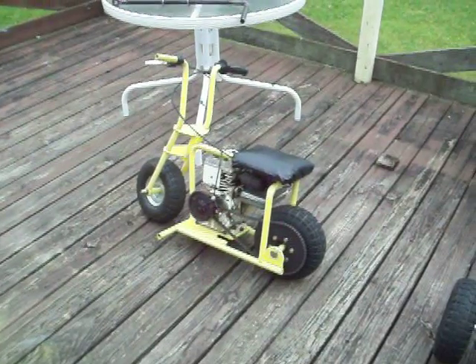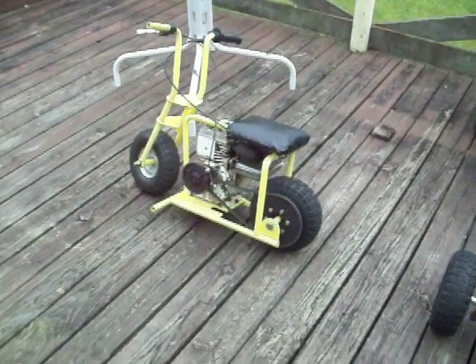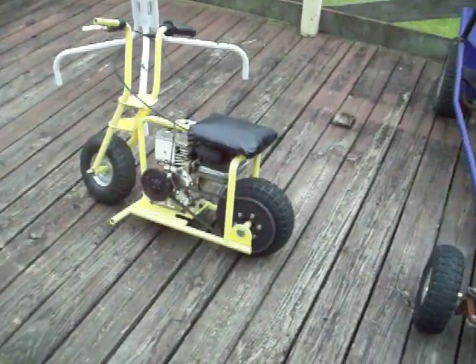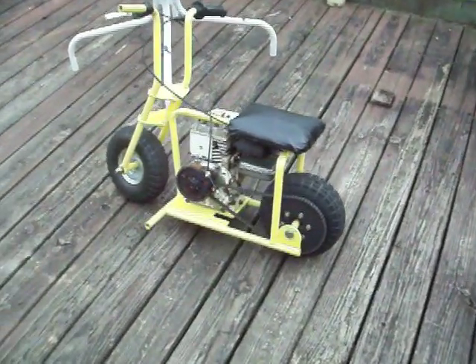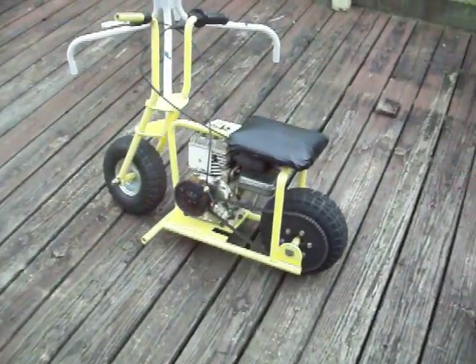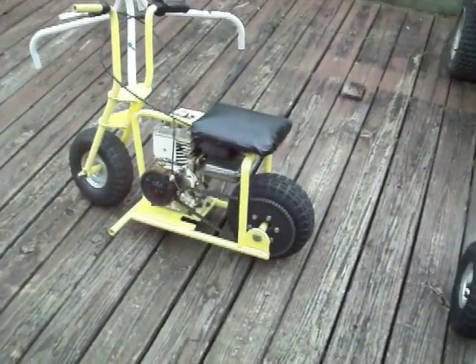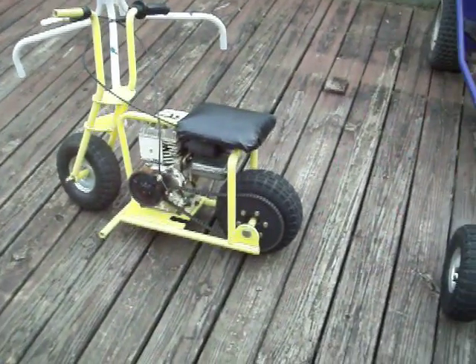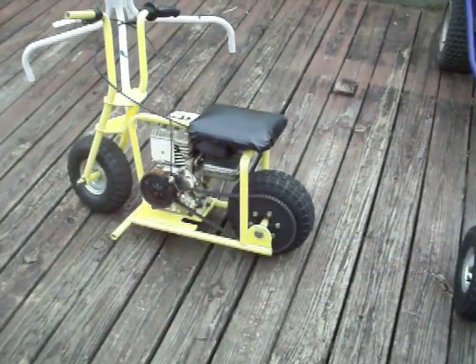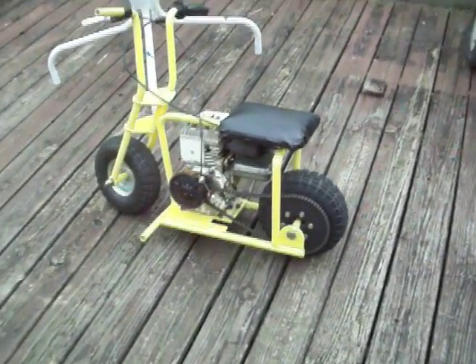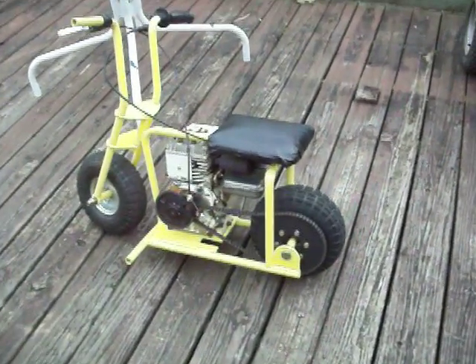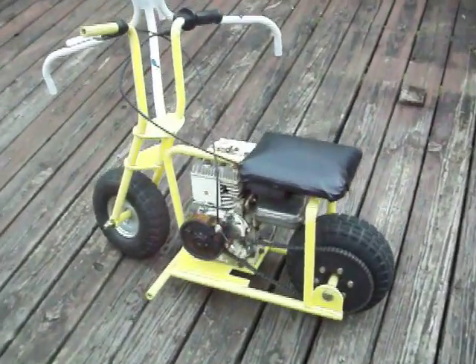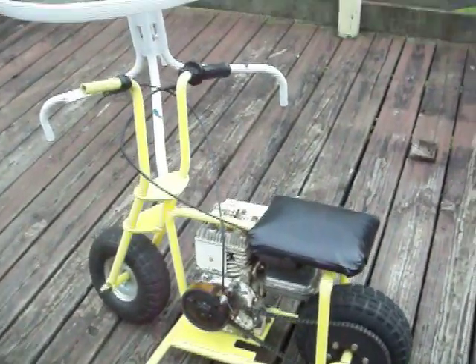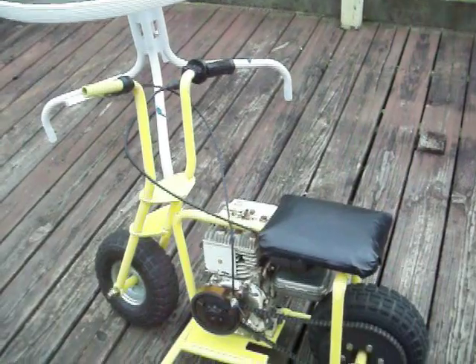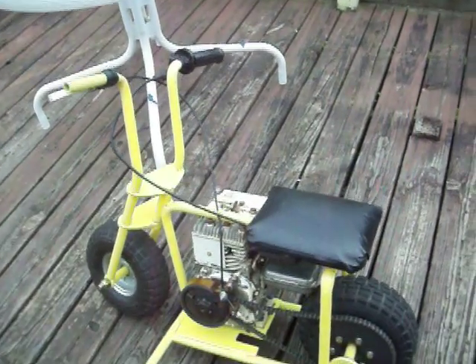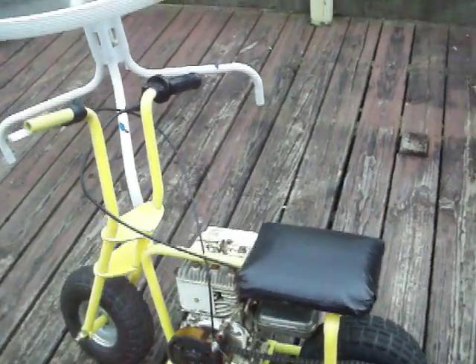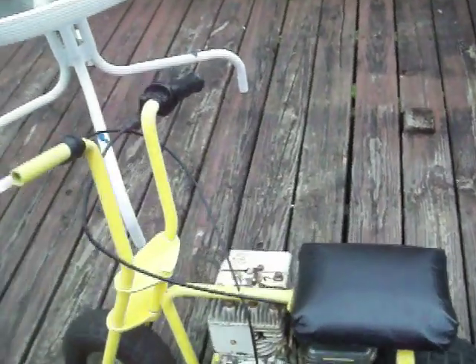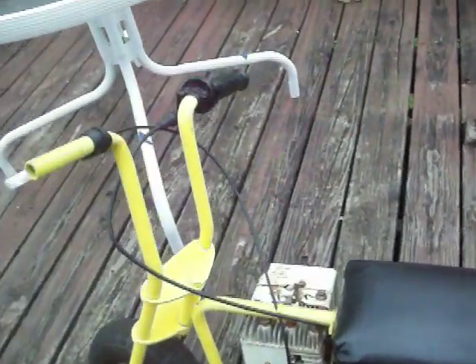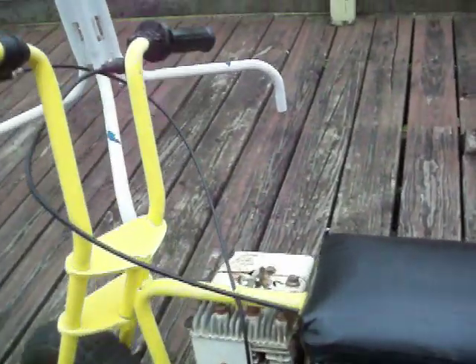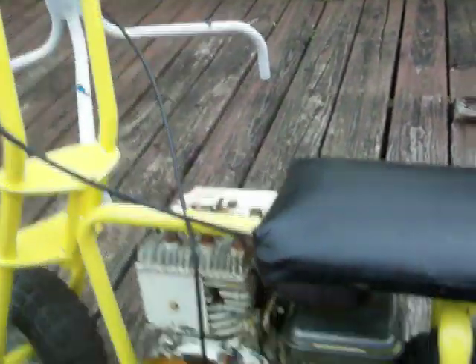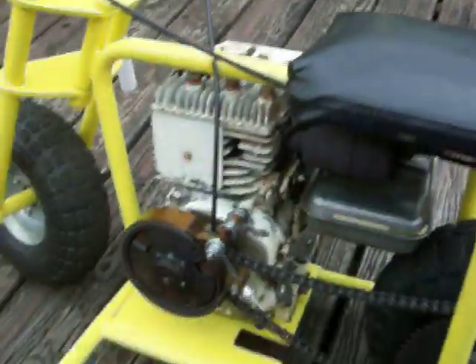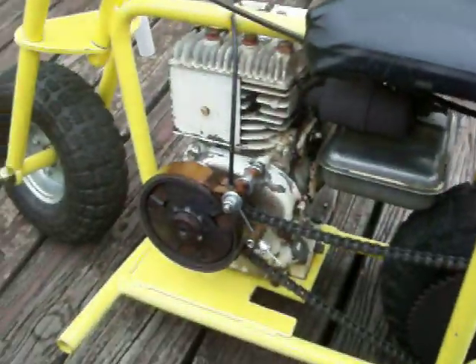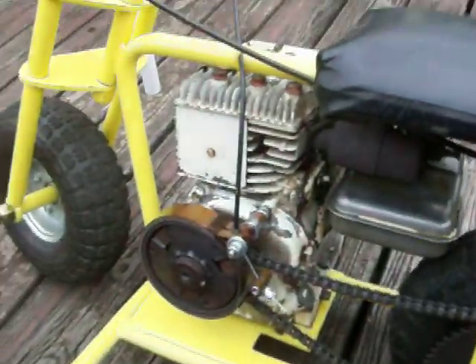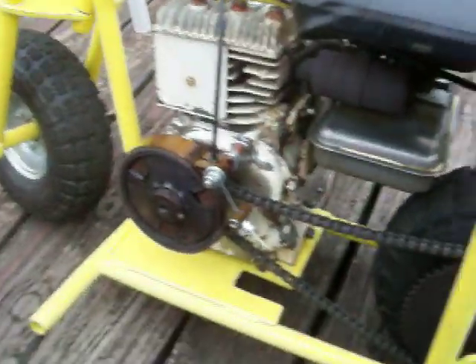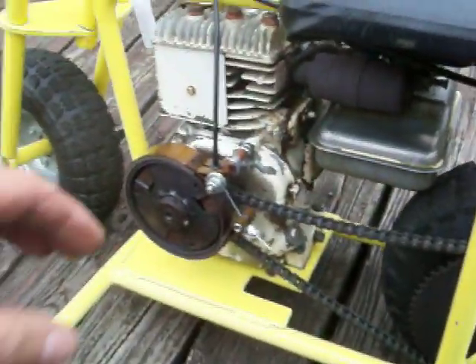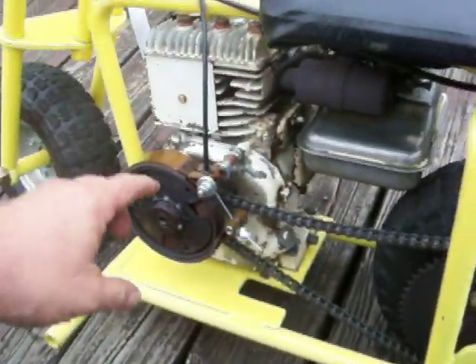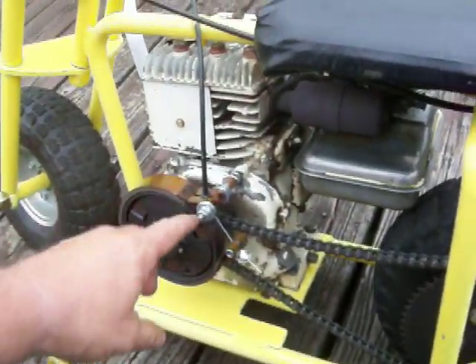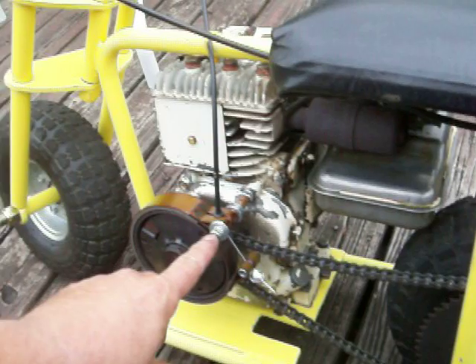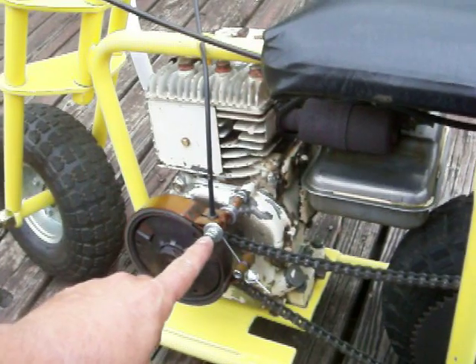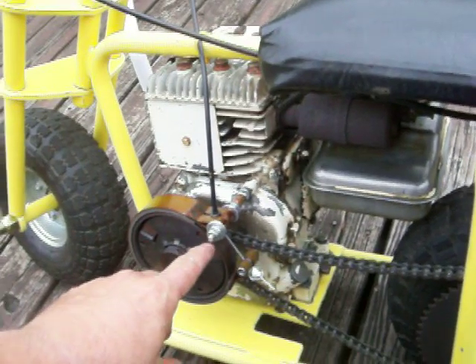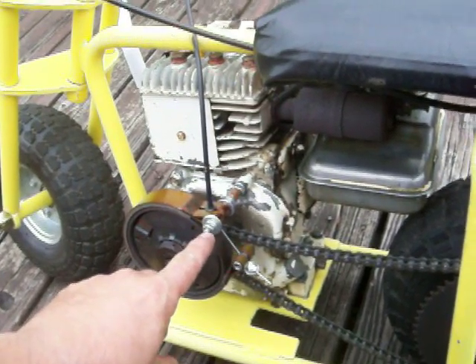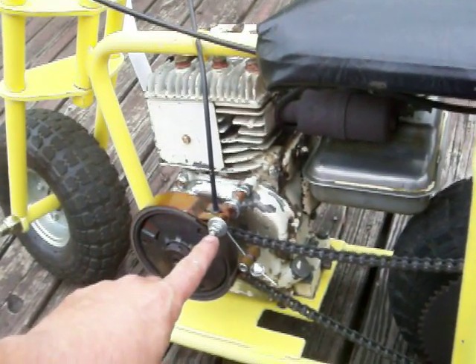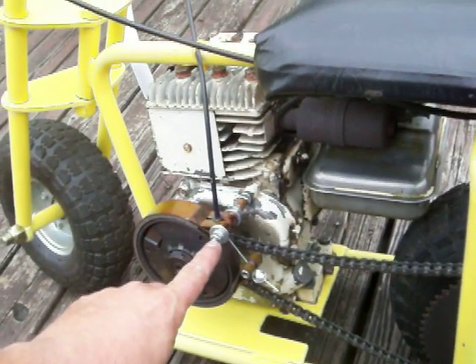A guy emailed and left a message wanting to know how to put band brakes on little mini bikes. All I simply do is take a threaded piece of quarter inch rod.